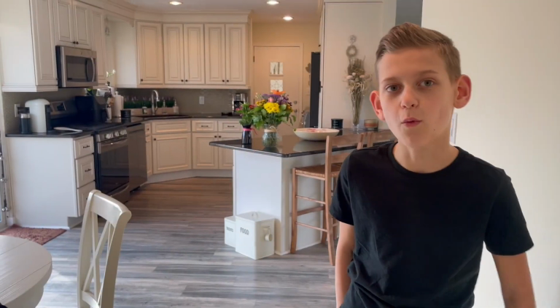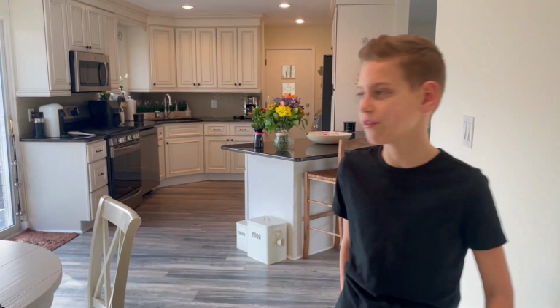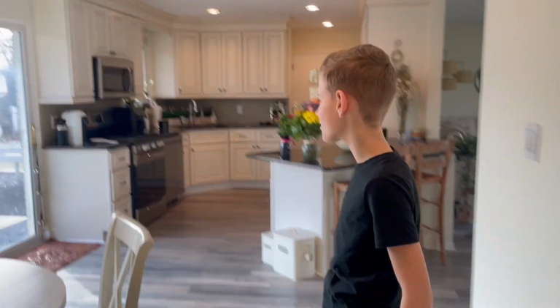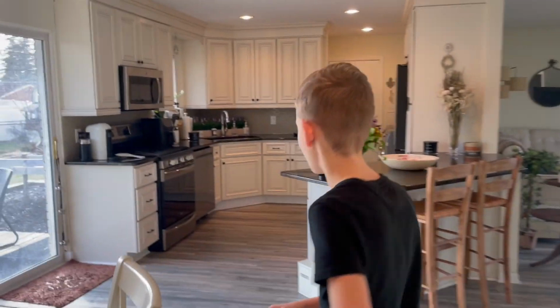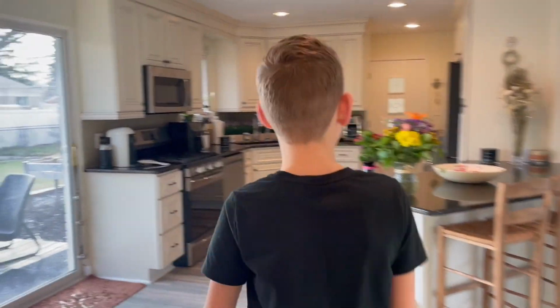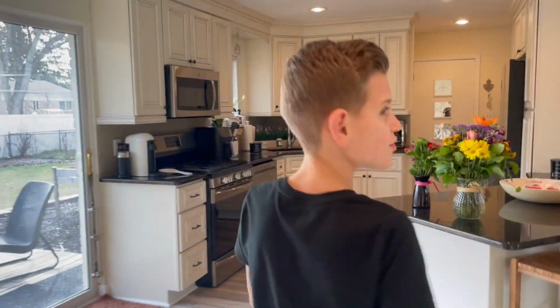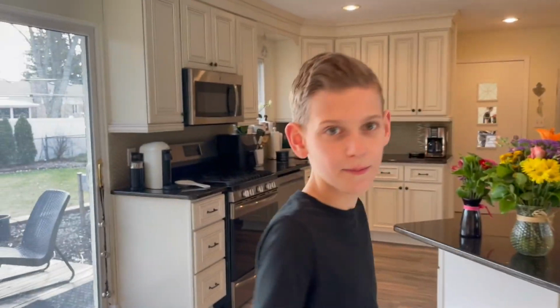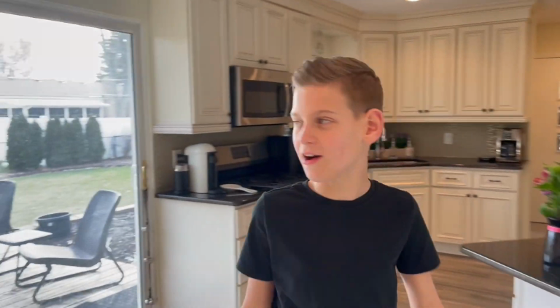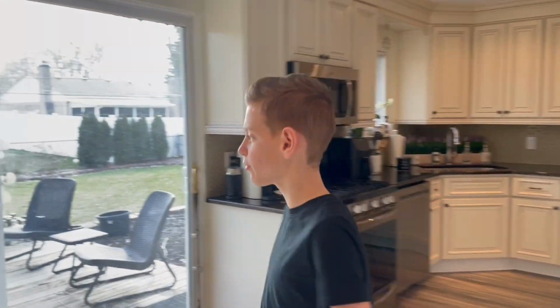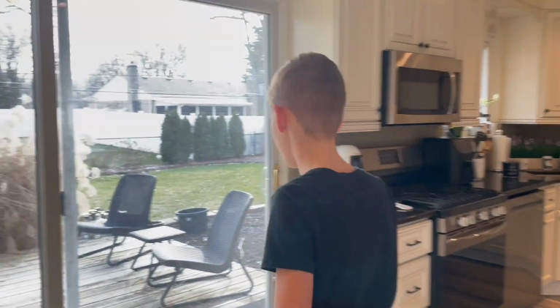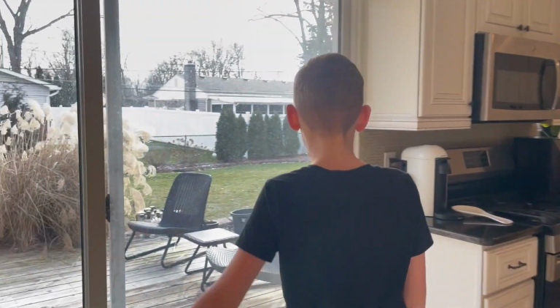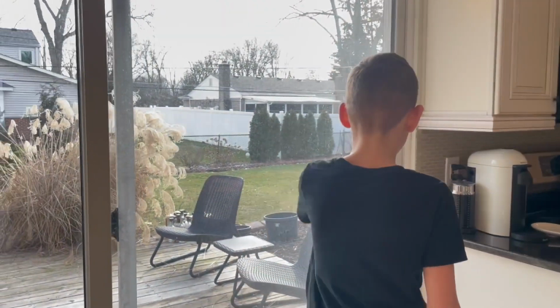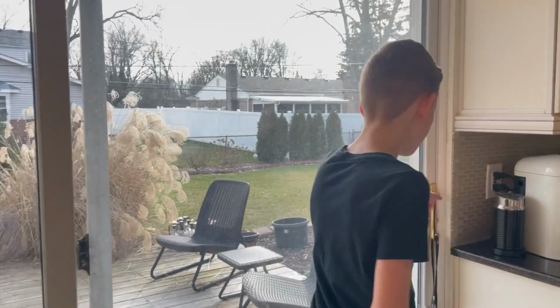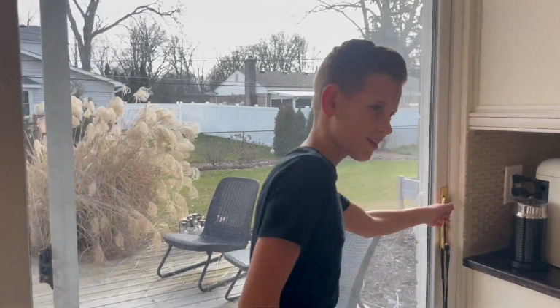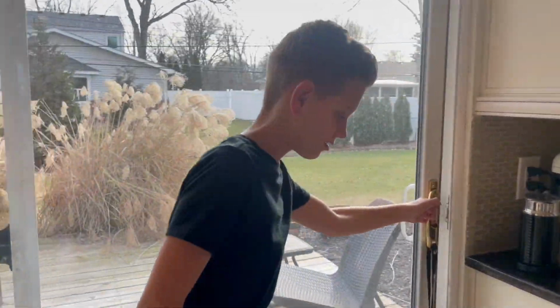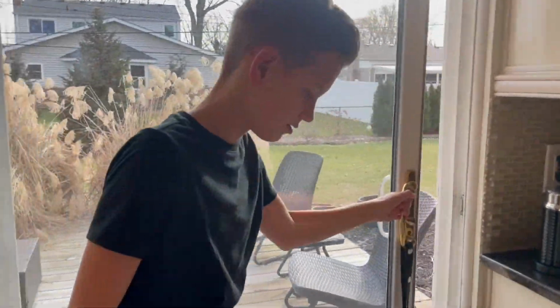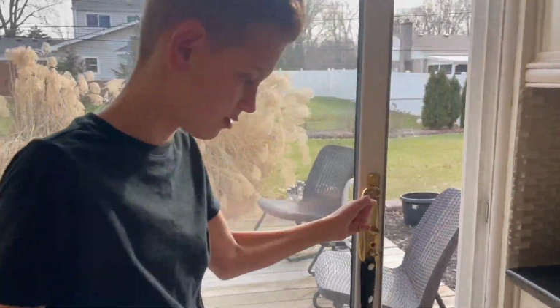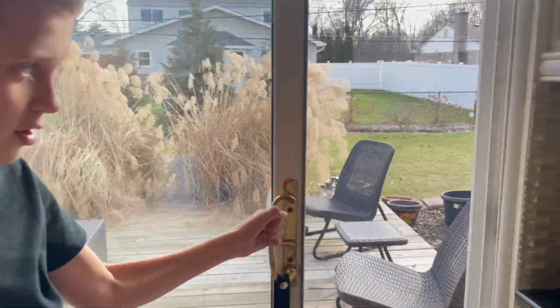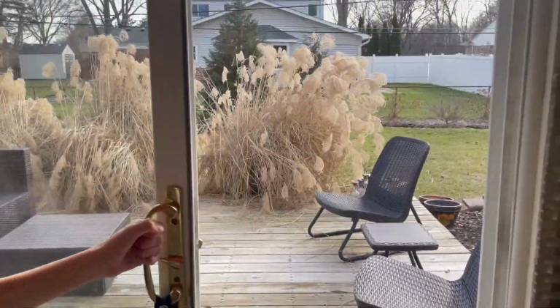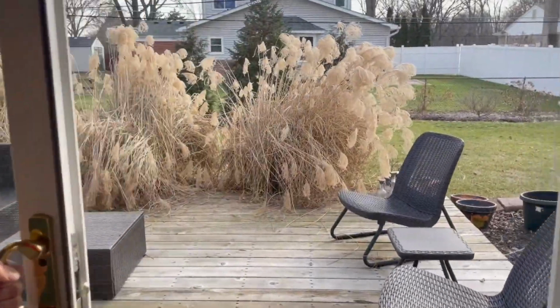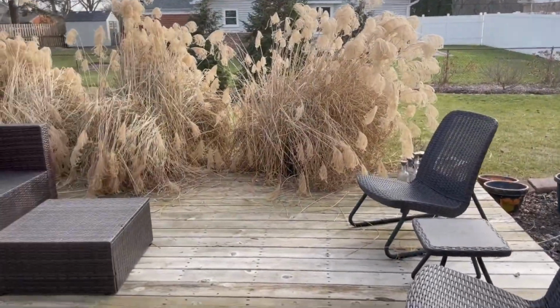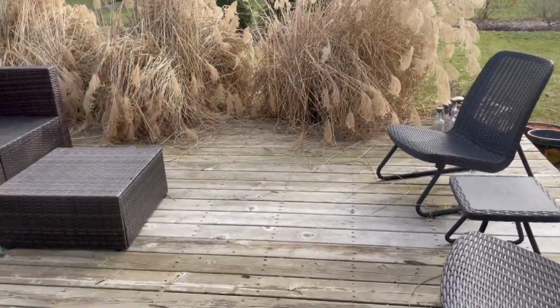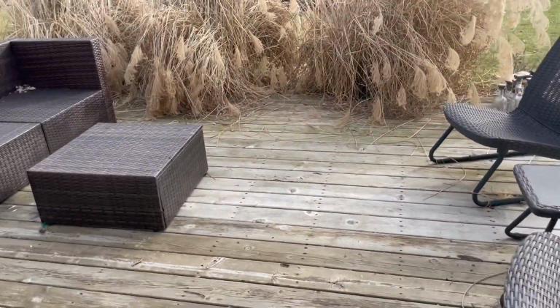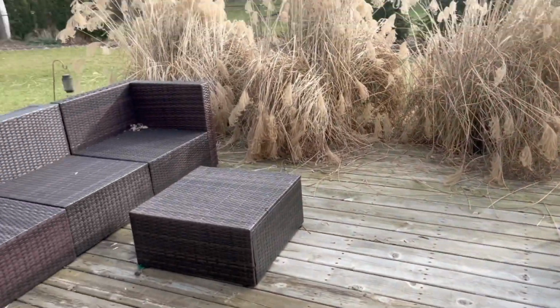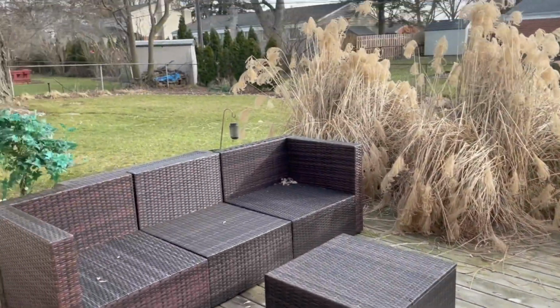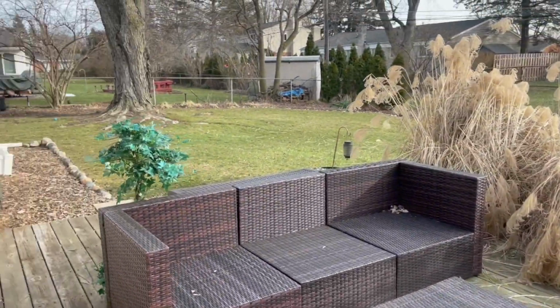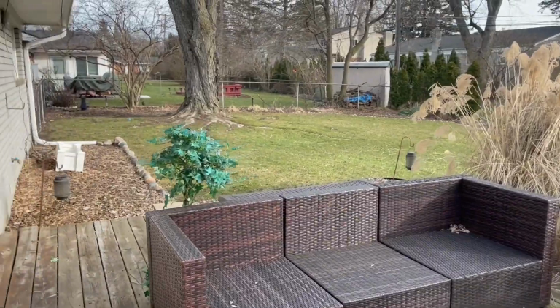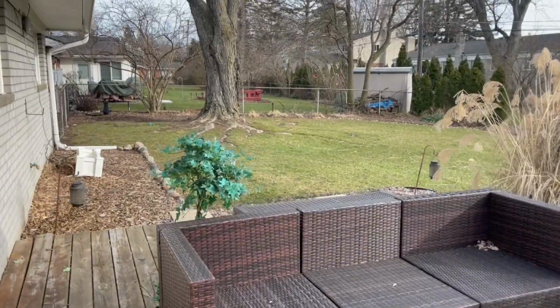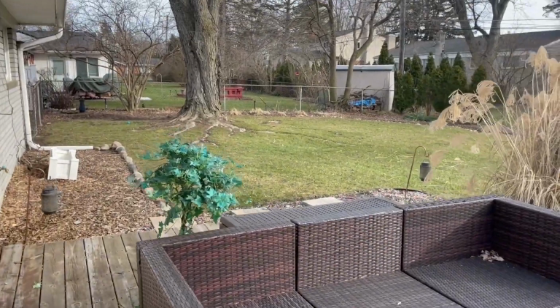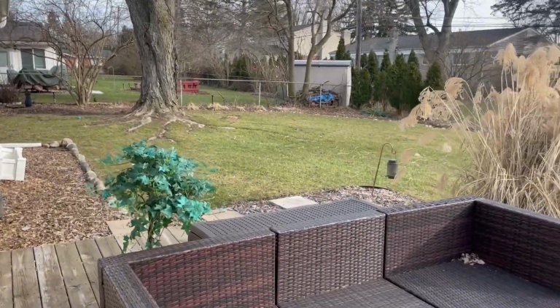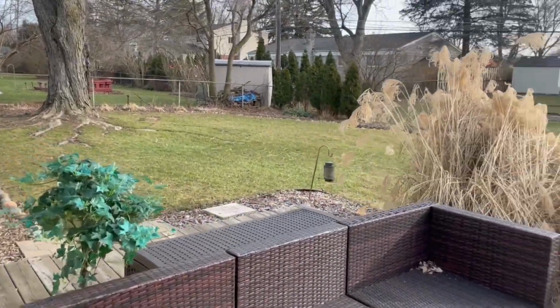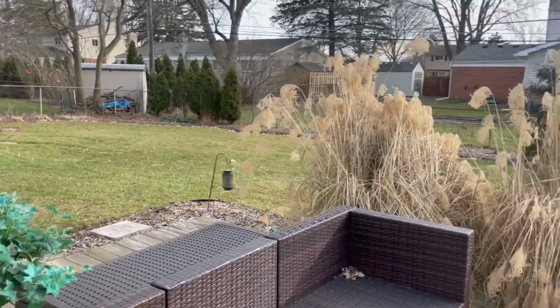Walking through the kitchen again, we're going to check out the backyard through the sliding glass door. We have a corner anchor of the land, fenced in, with a nice deck and garden area.